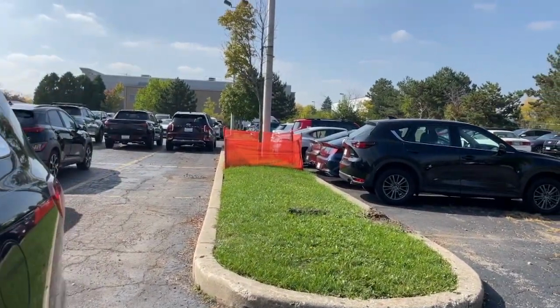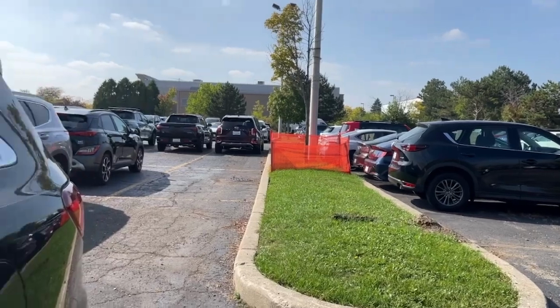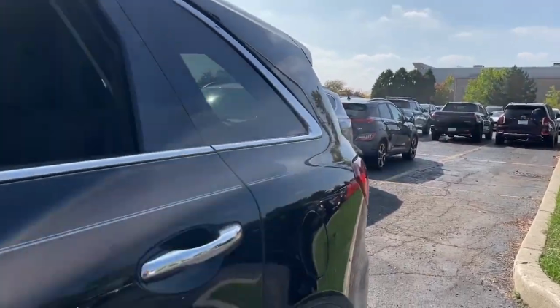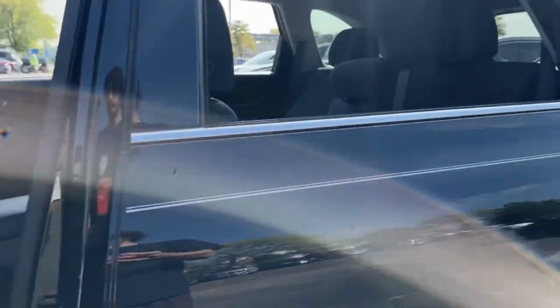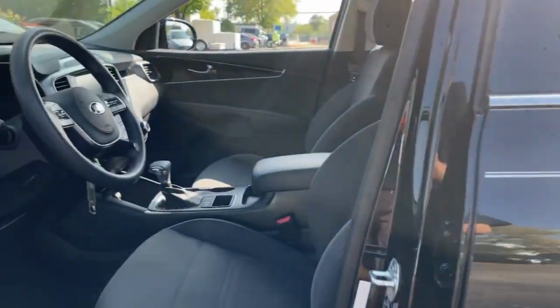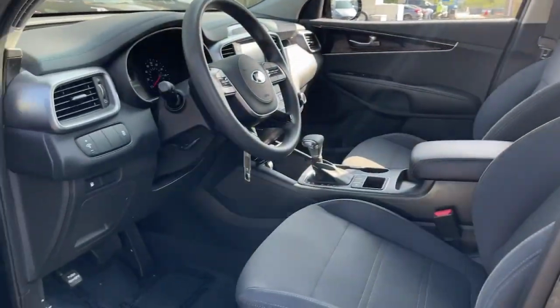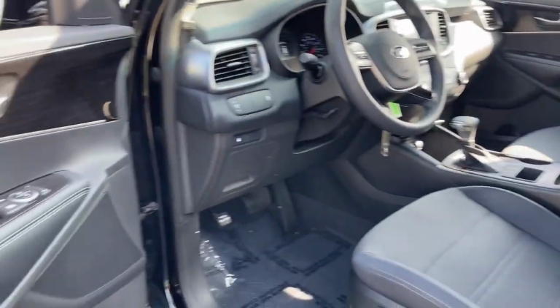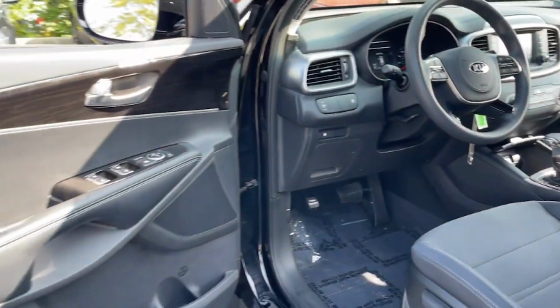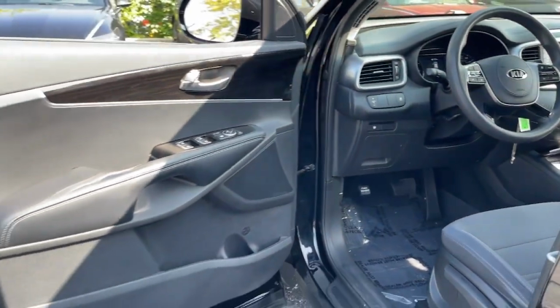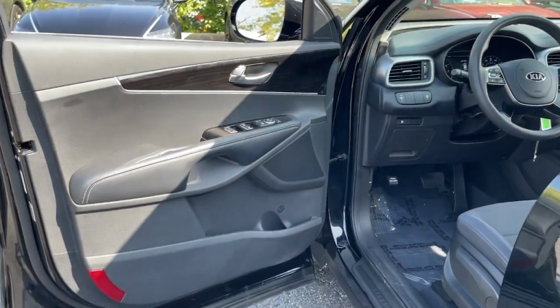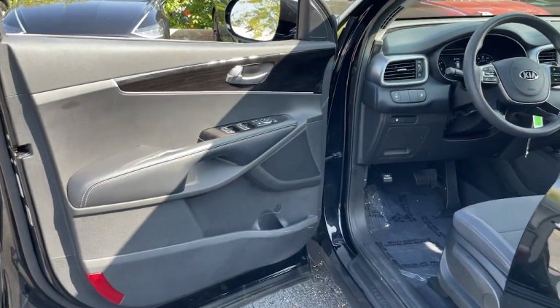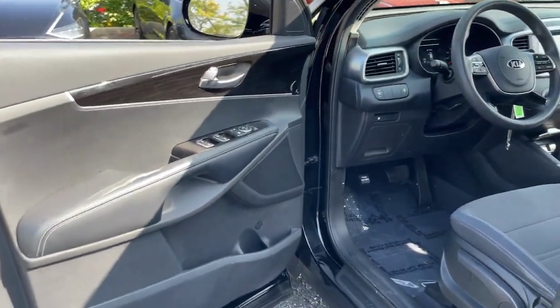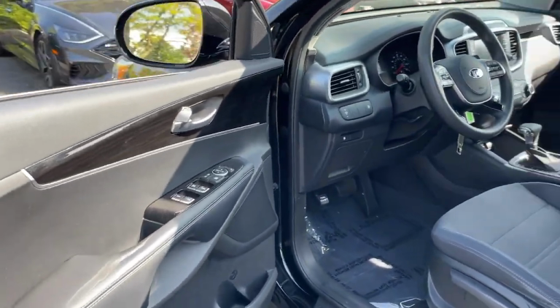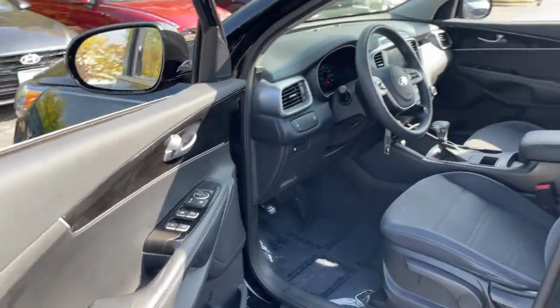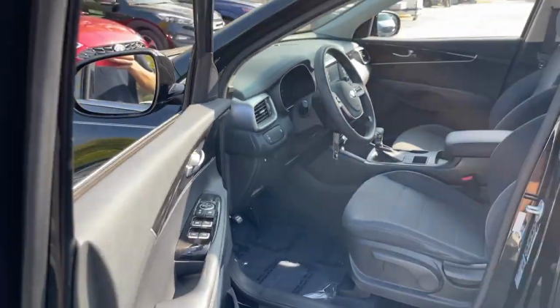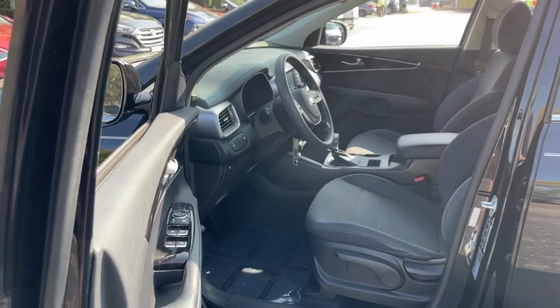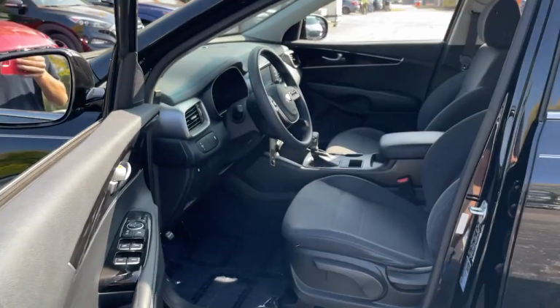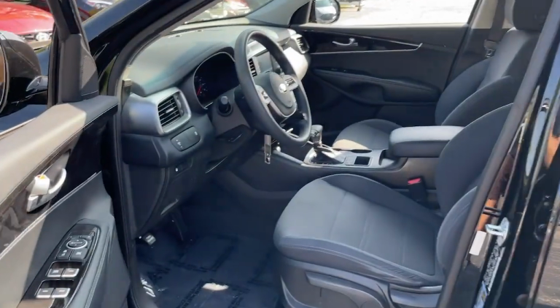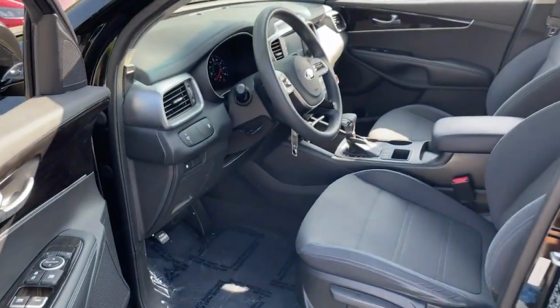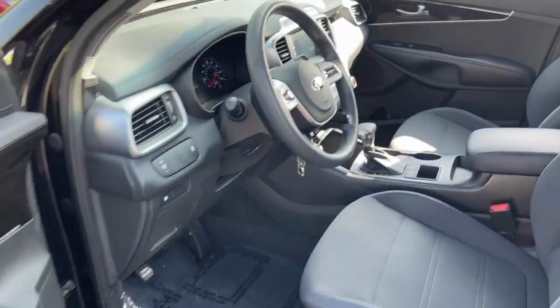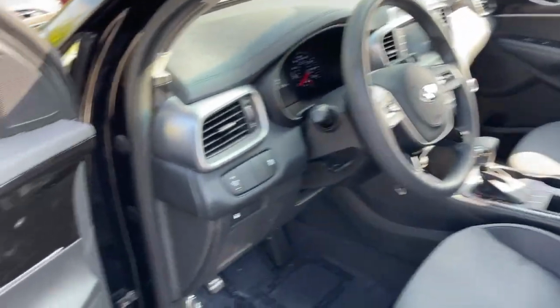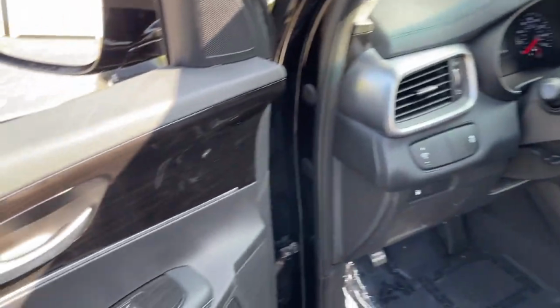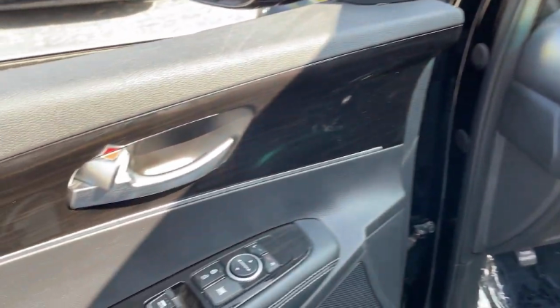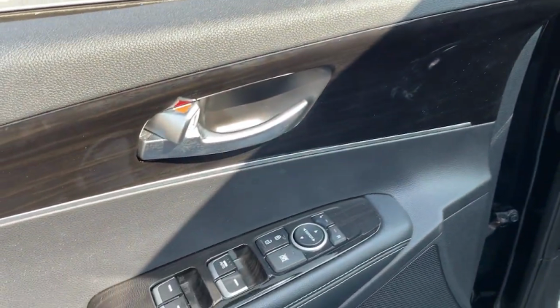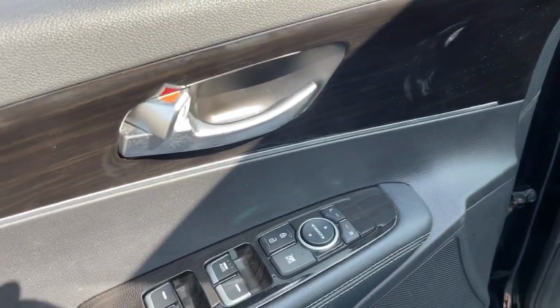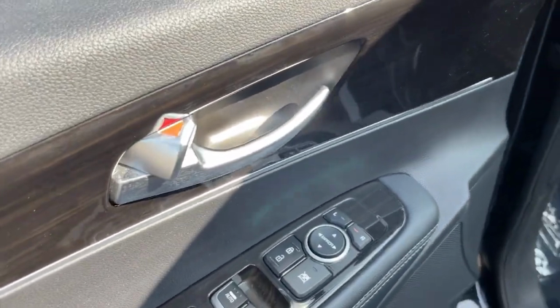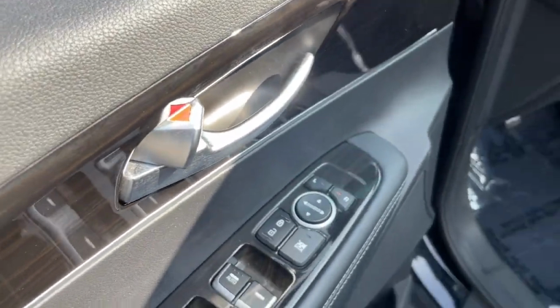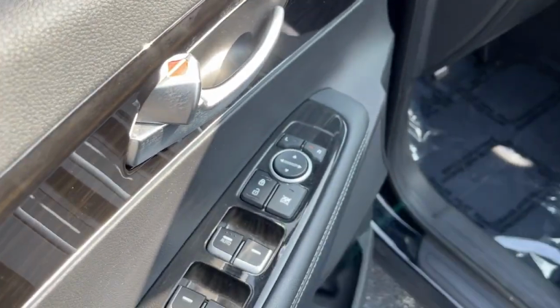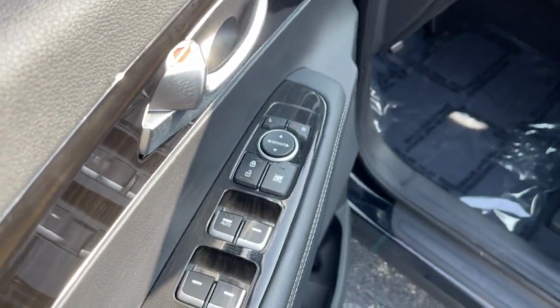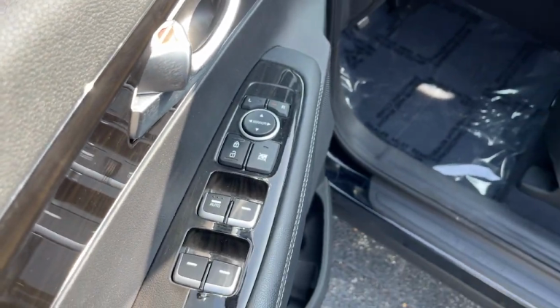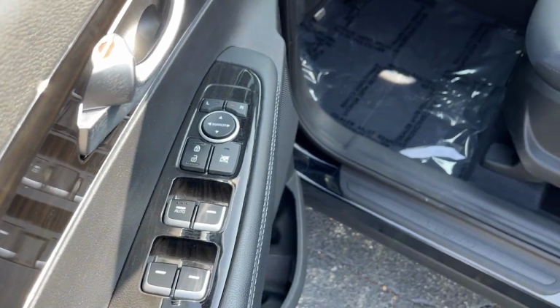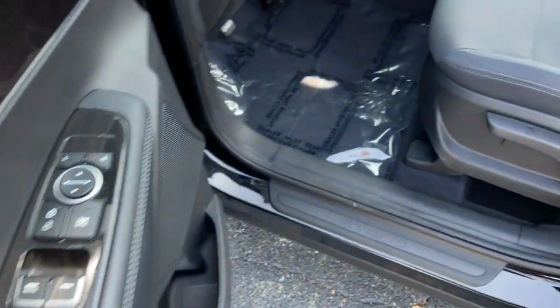This mid-sized crossover offers a versatile interior layout with three-row seating, standard infotainment system, and advanced safety features. These are just some of the great options this vehicle comes with.